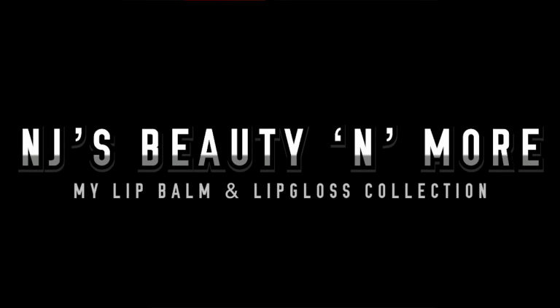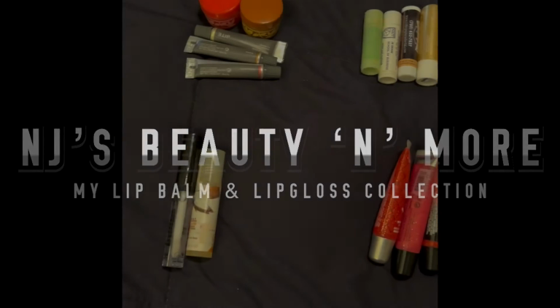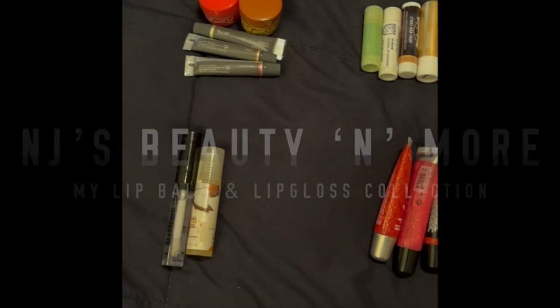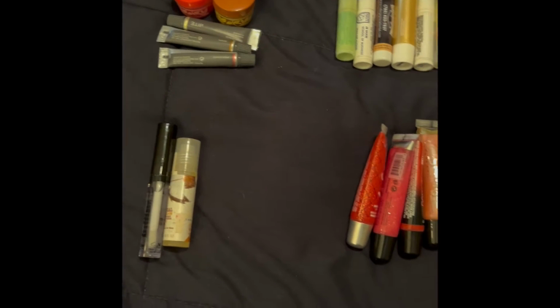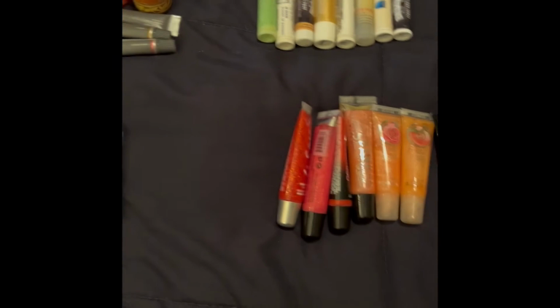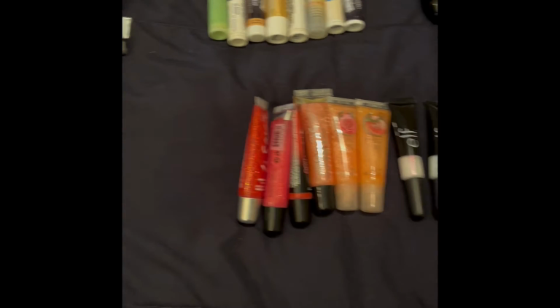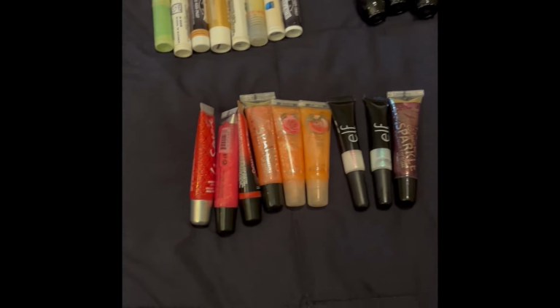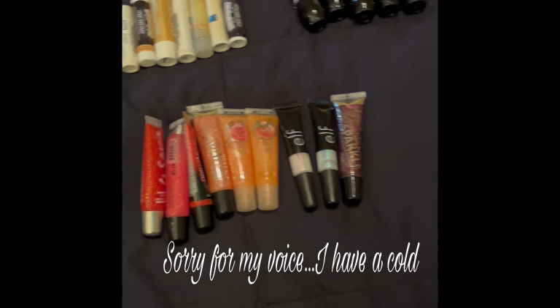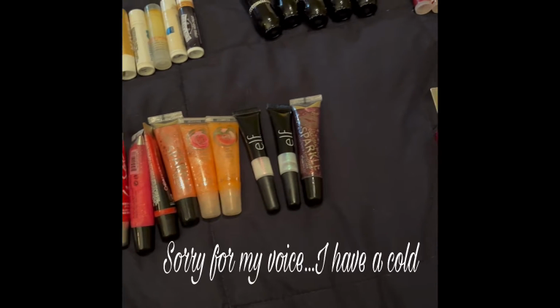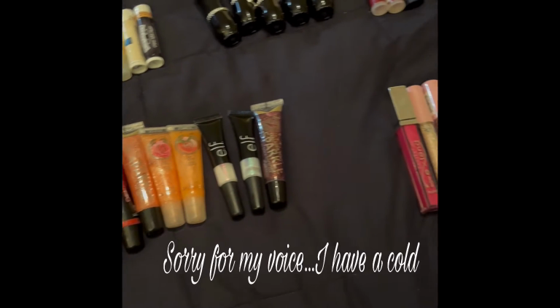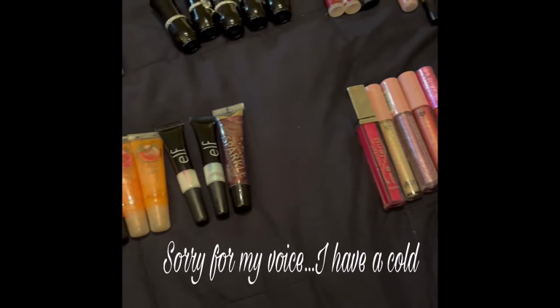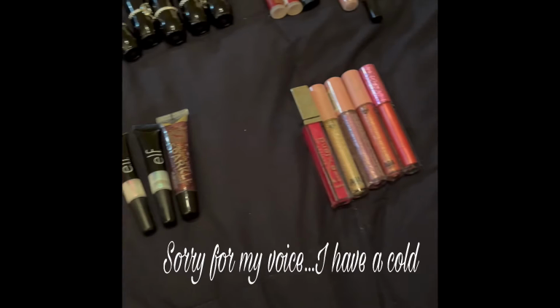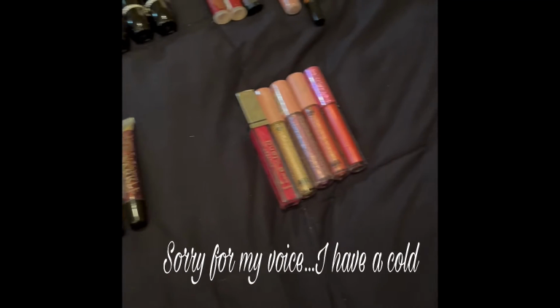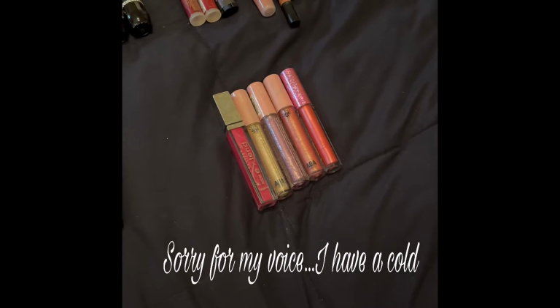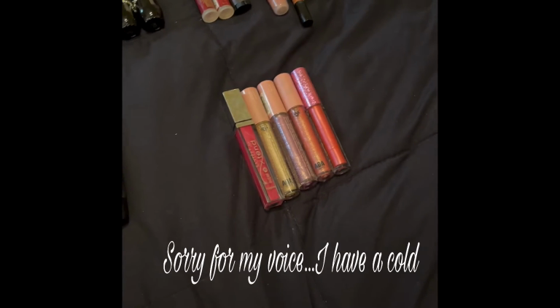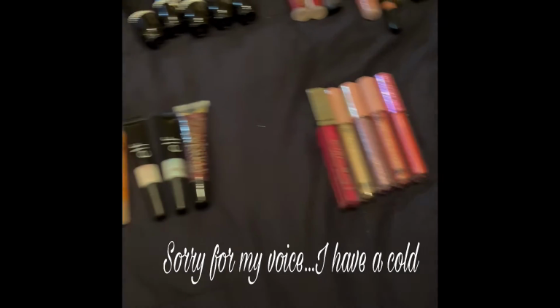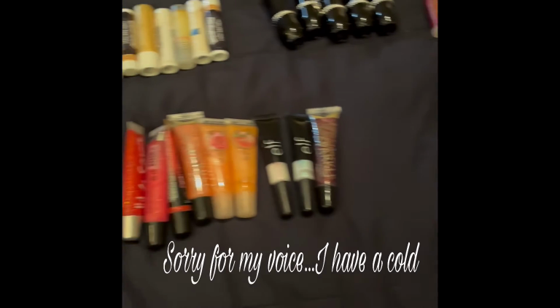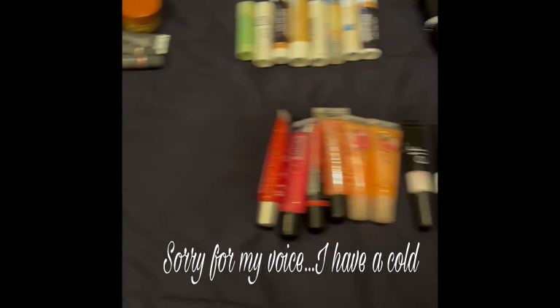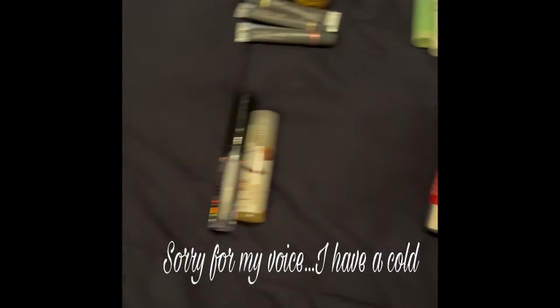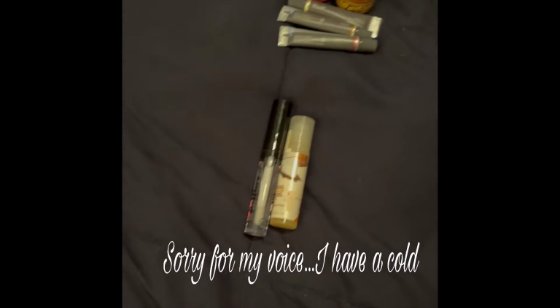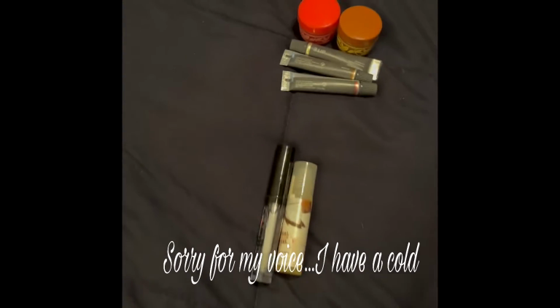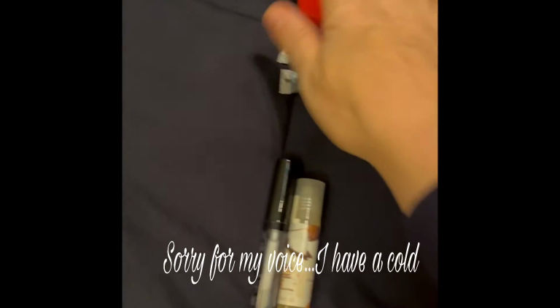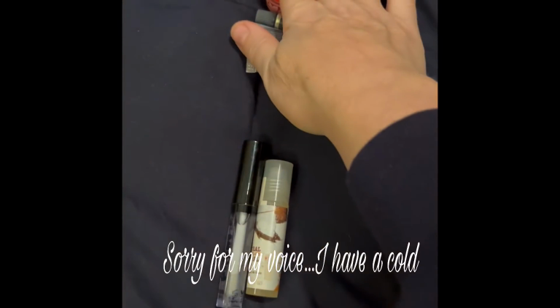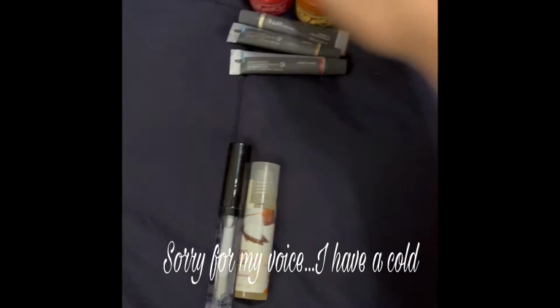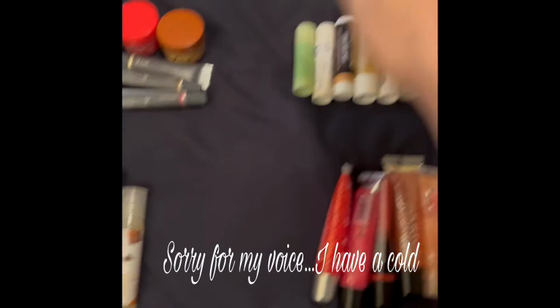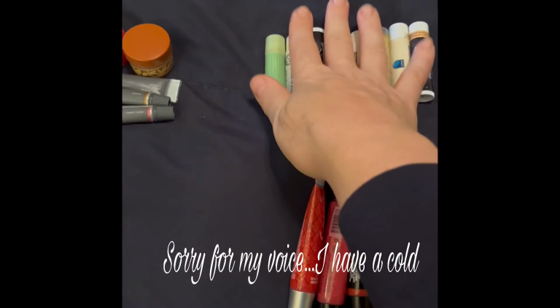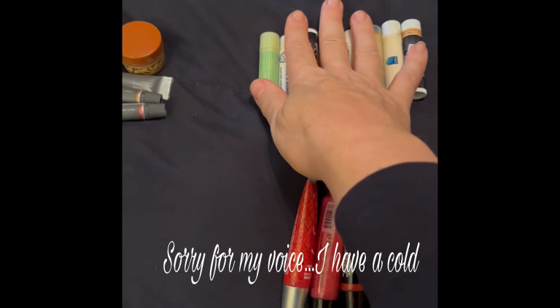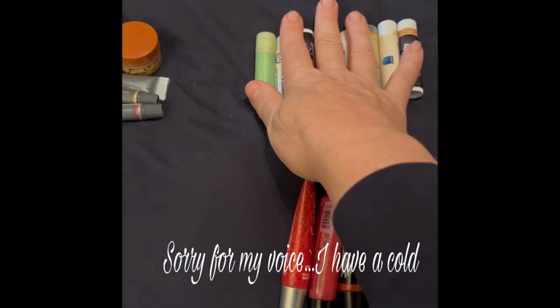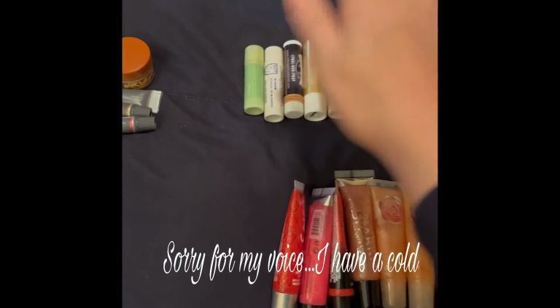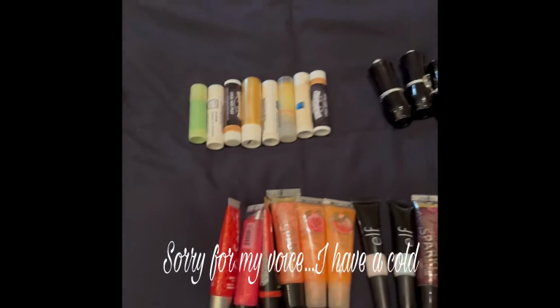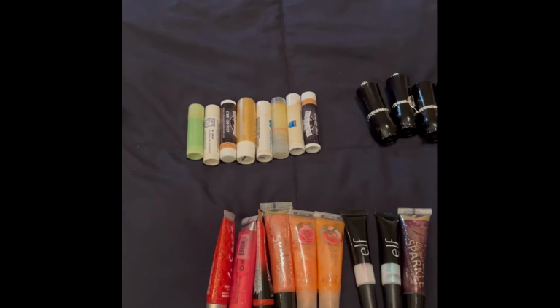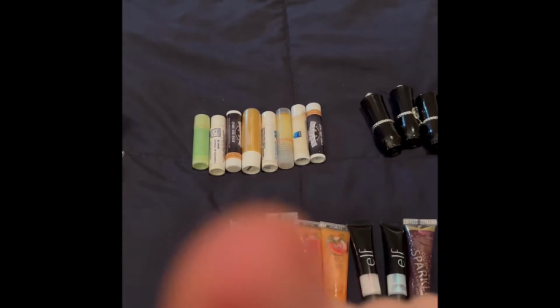Hey there, welcome back to my channel — if you're new here, welcome! Today I'm going to be going over my lip balm and lip gloss collection. I've got some lip treatments here, some utilitarian lip balms which I clearly have more than I need, some fancier clear lip balms, and some tinted lip balms.